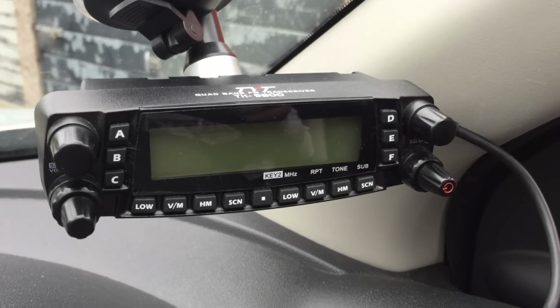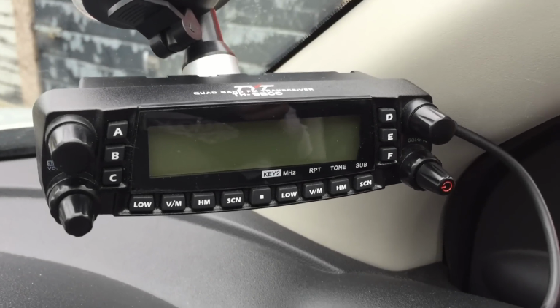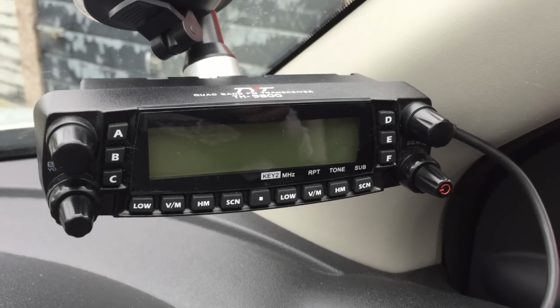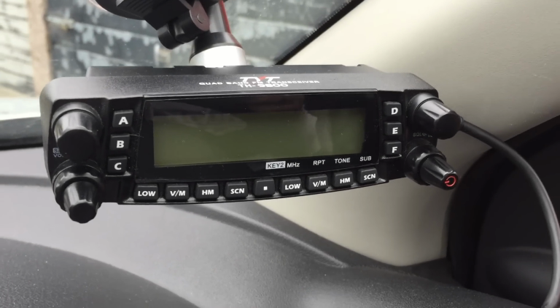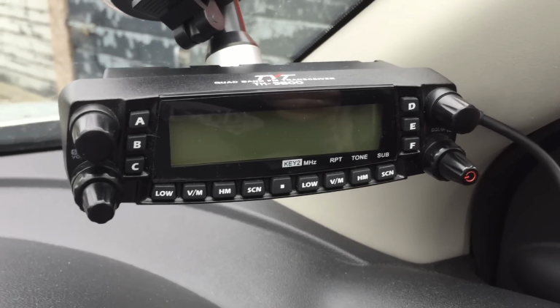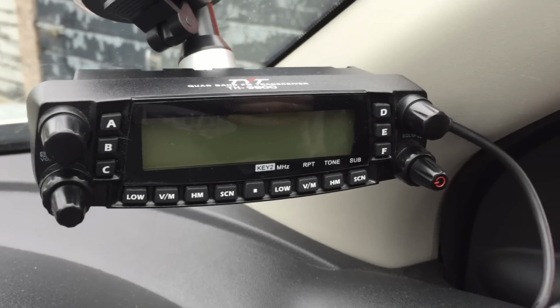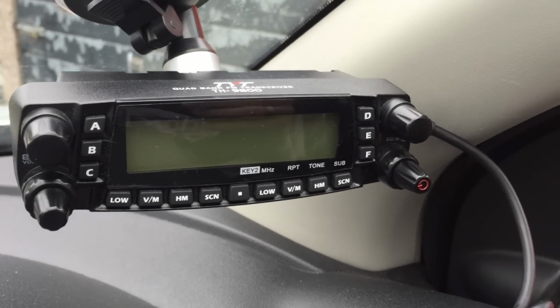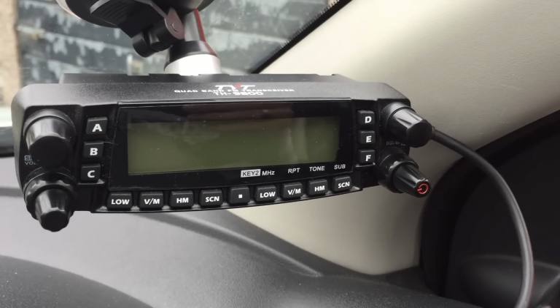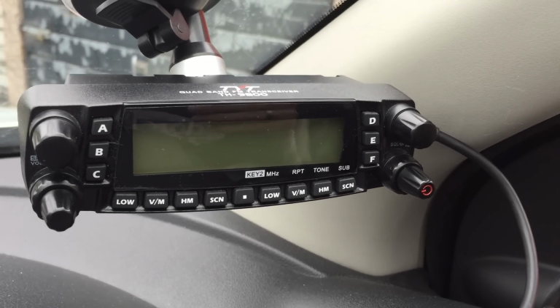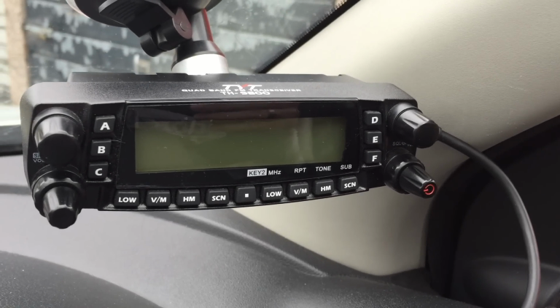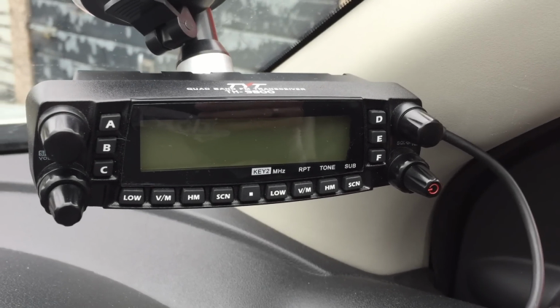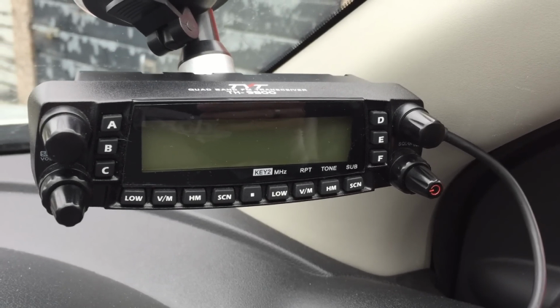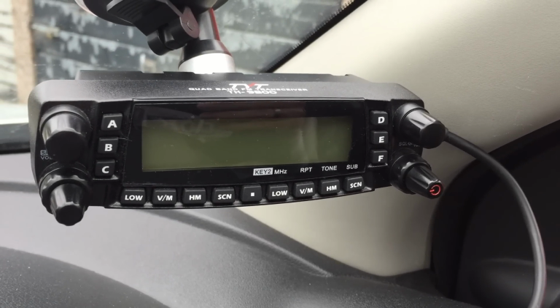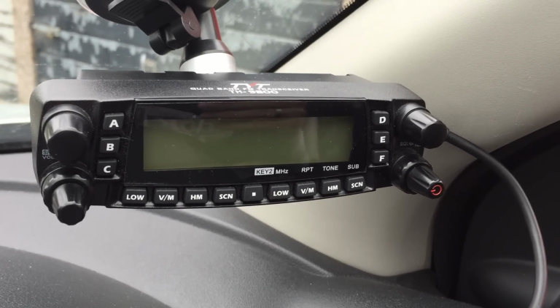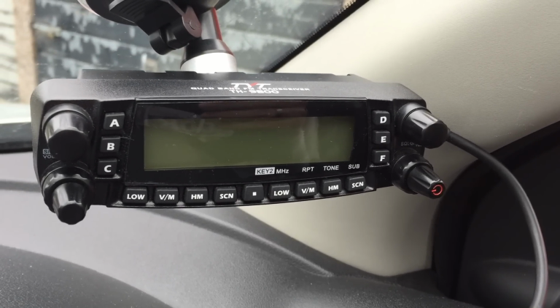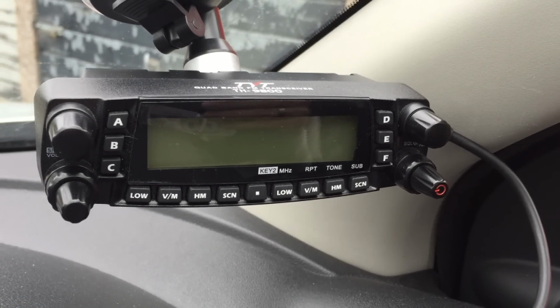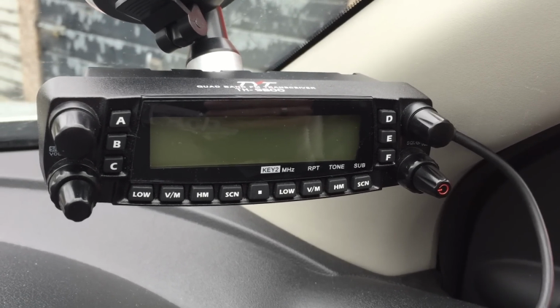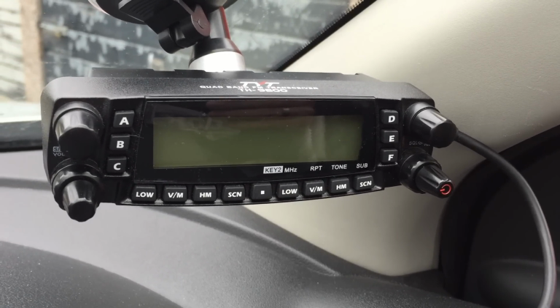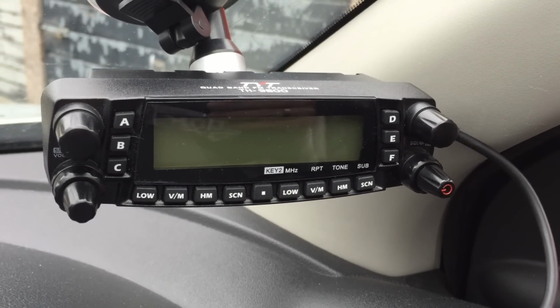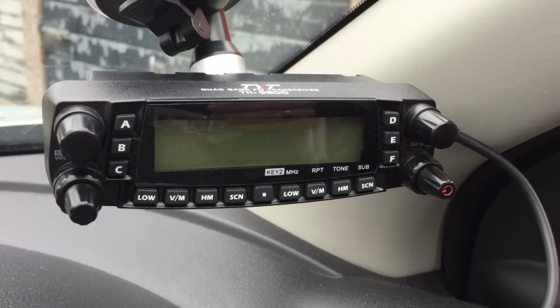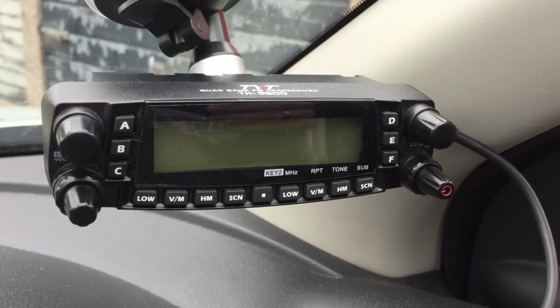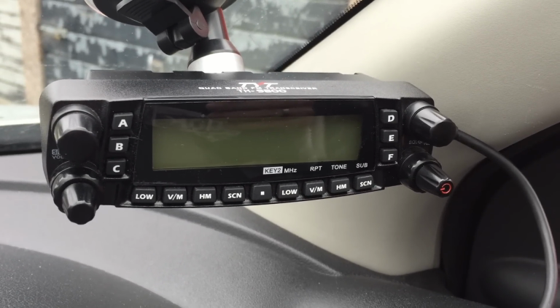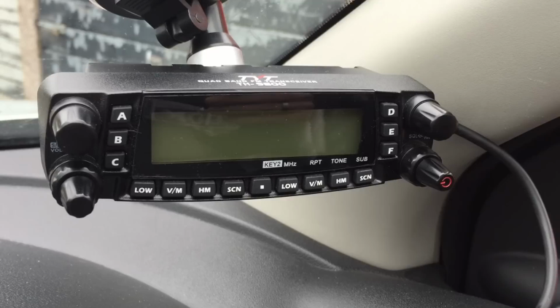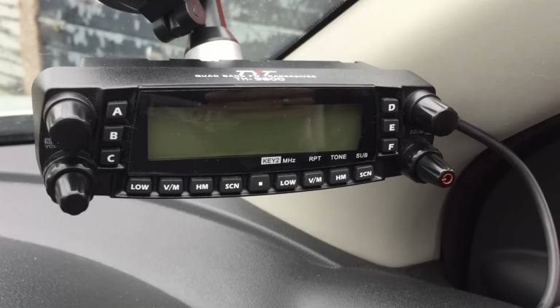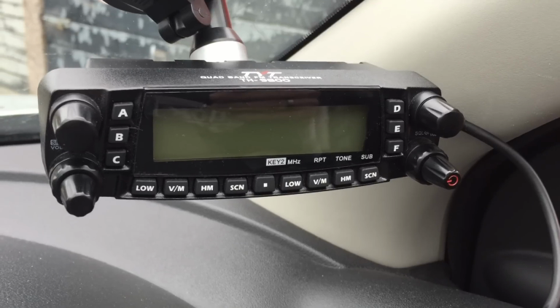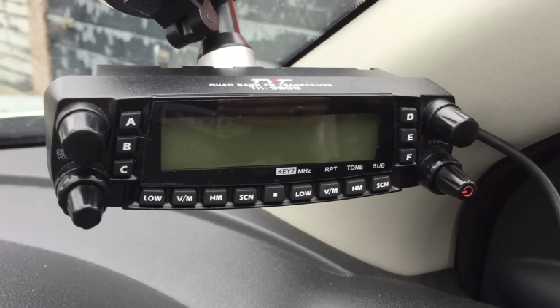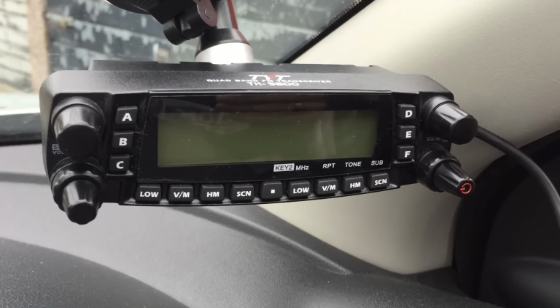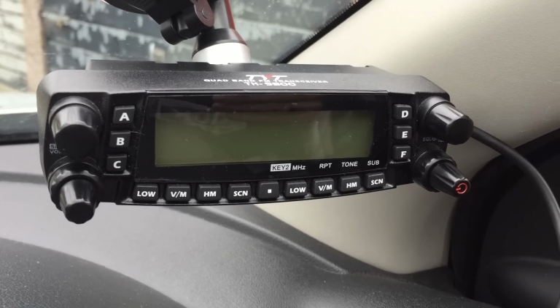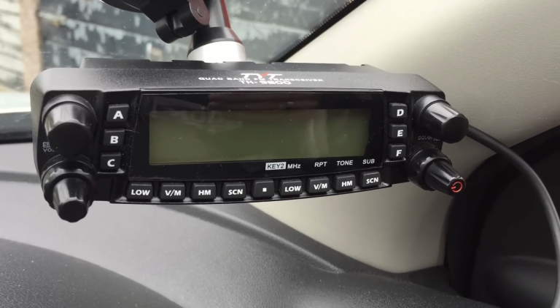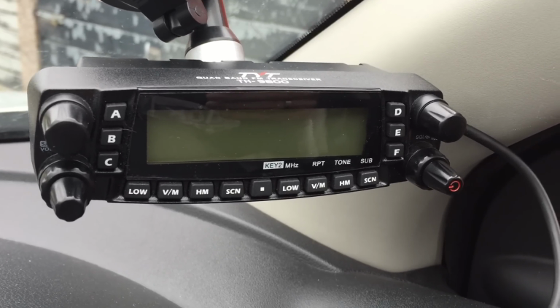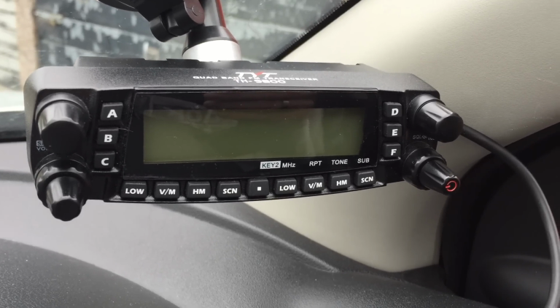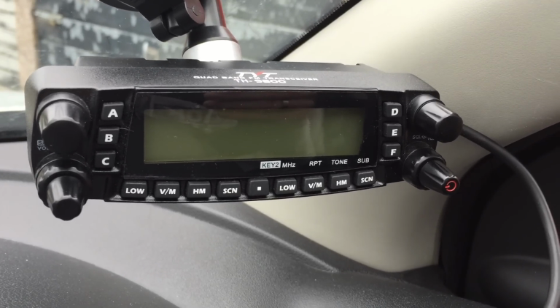Hi guys. I thought I'd do a video today about my disappointment with the TYT9800 in the car.